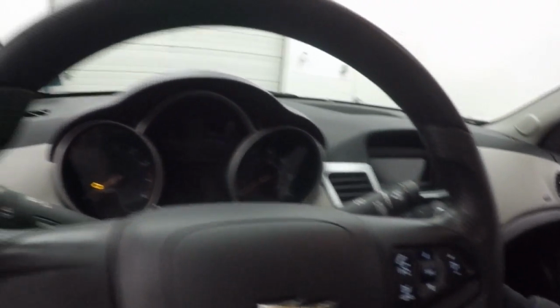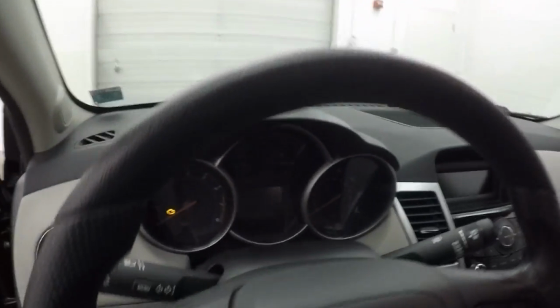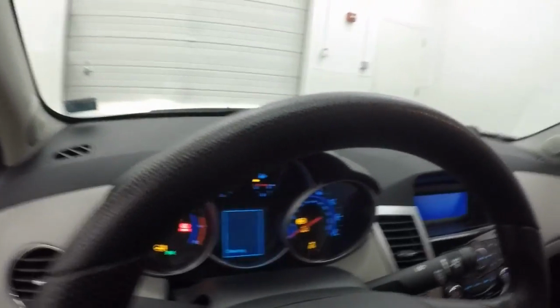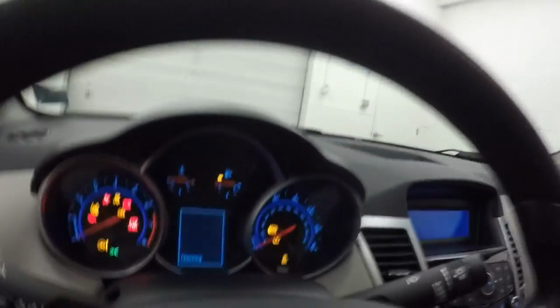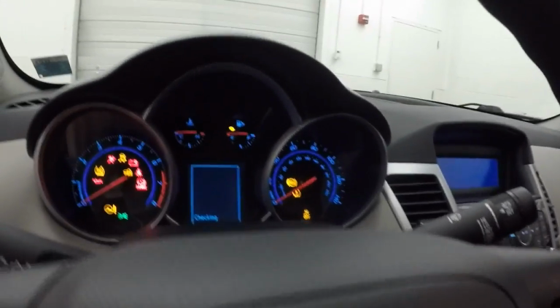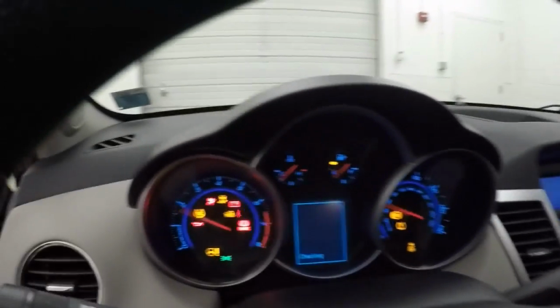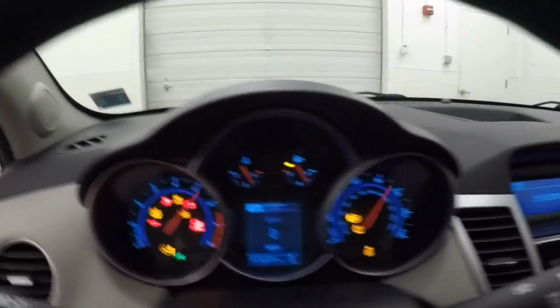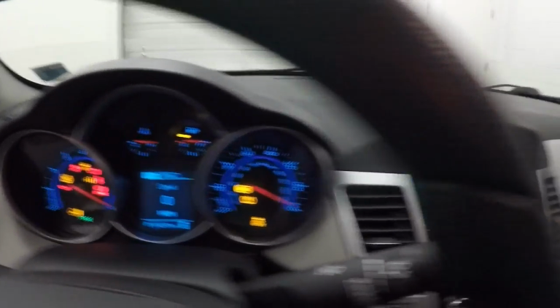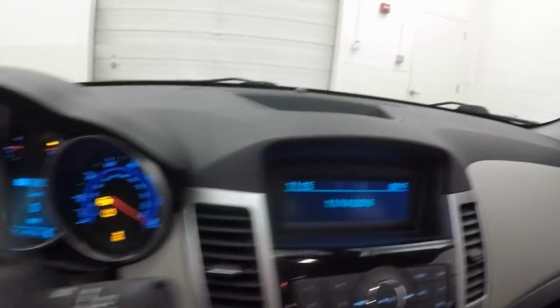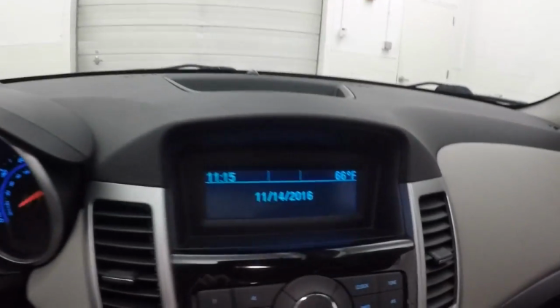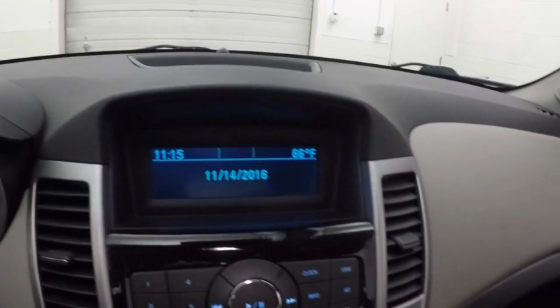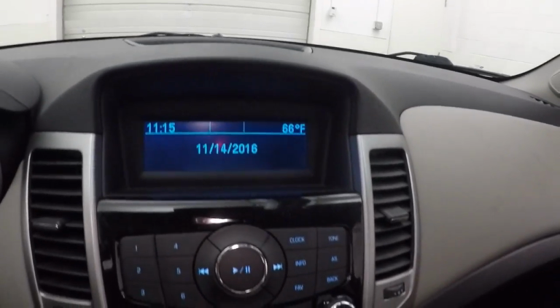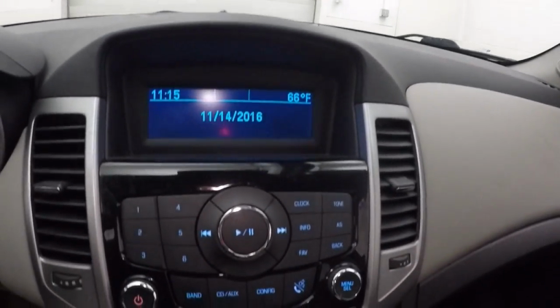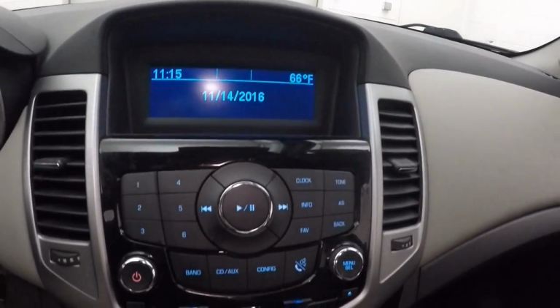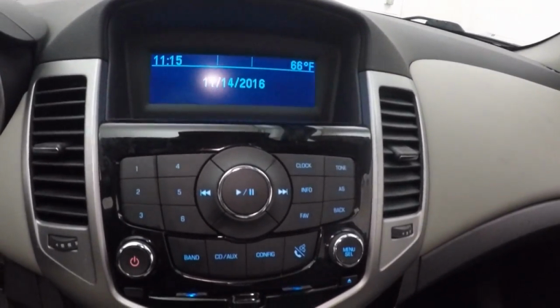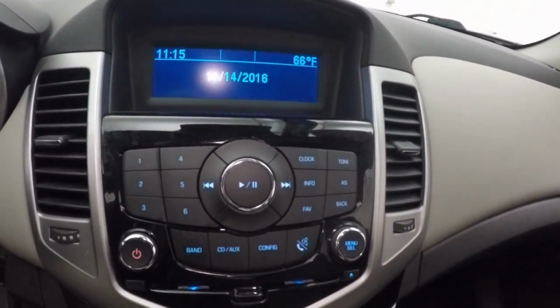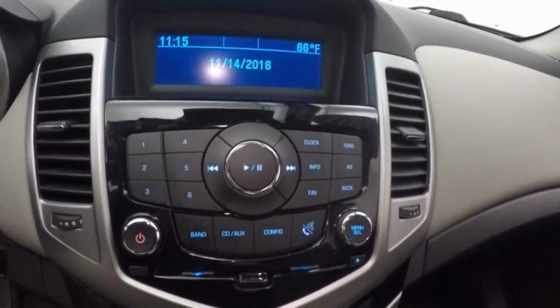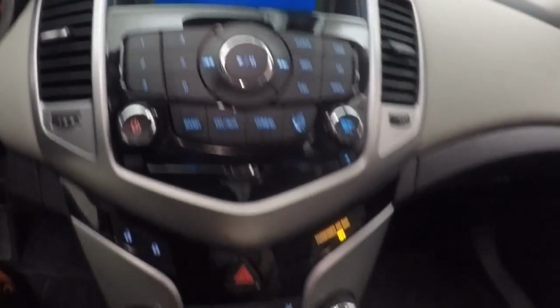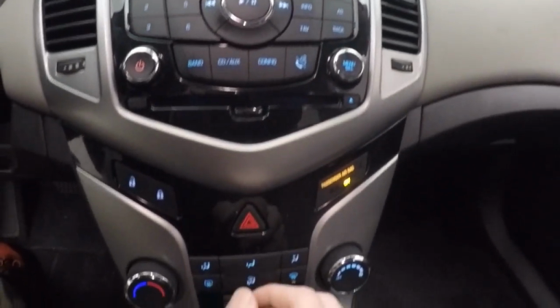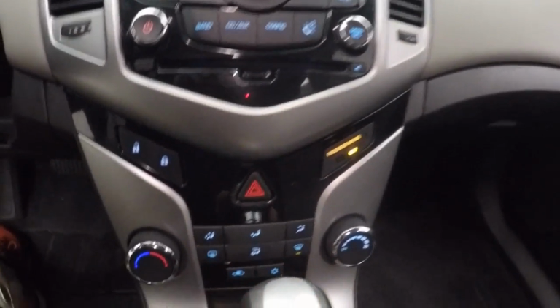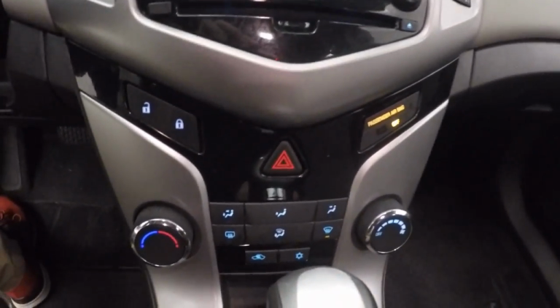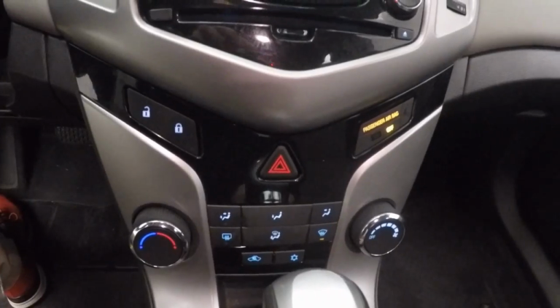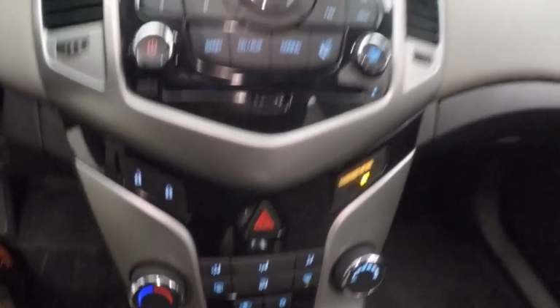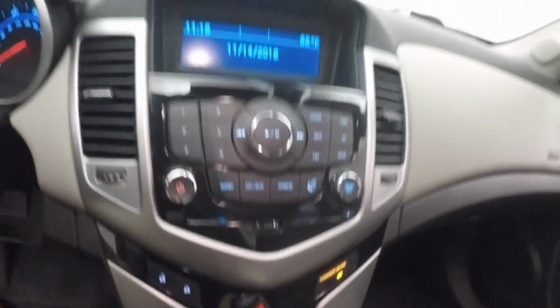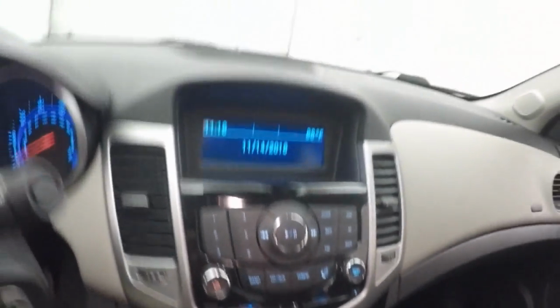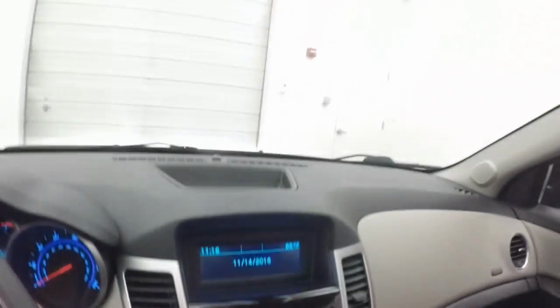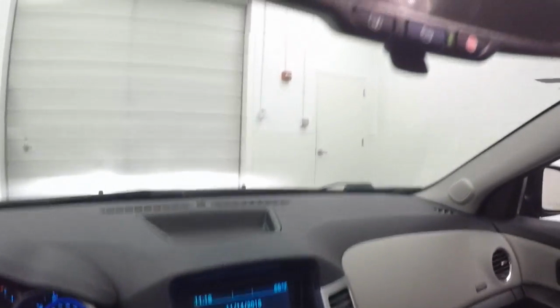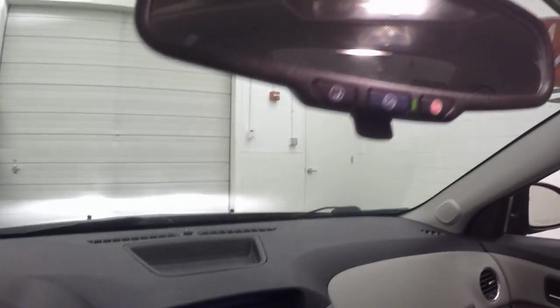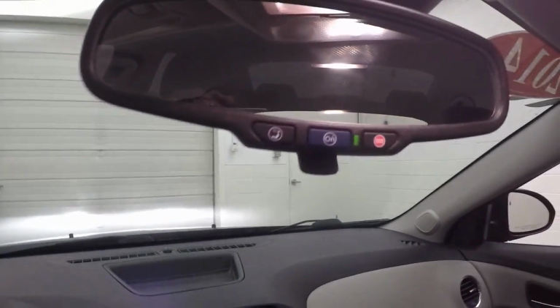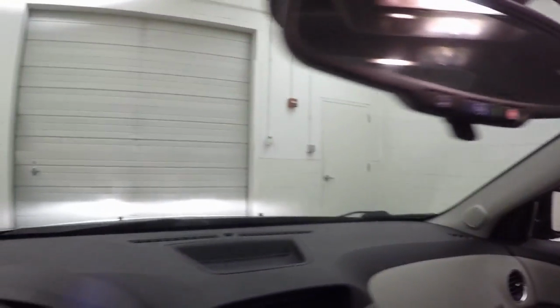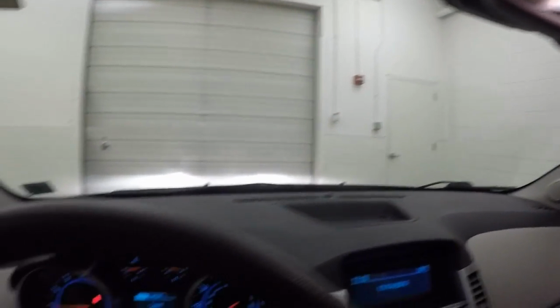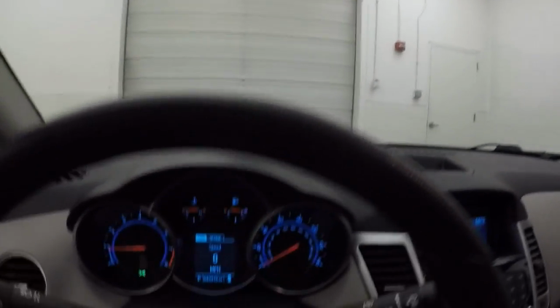Bluetooth and stereo controls on the steering wheel. This car does not have cruise control. Nice stereo controls, climate controls. This is OnStar capable.